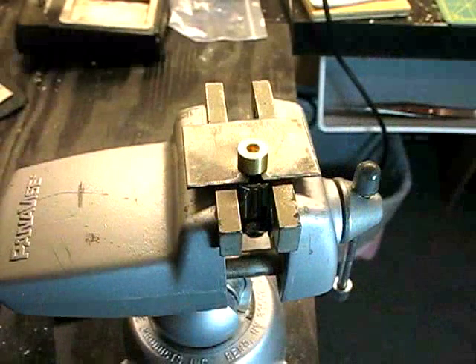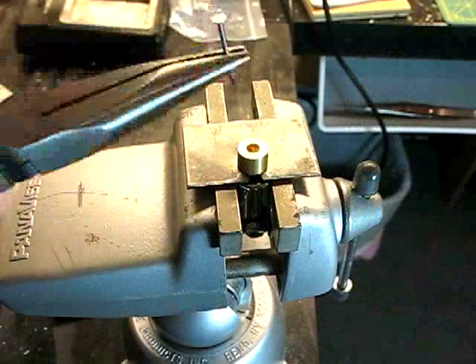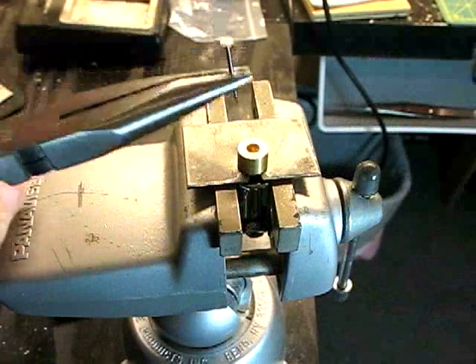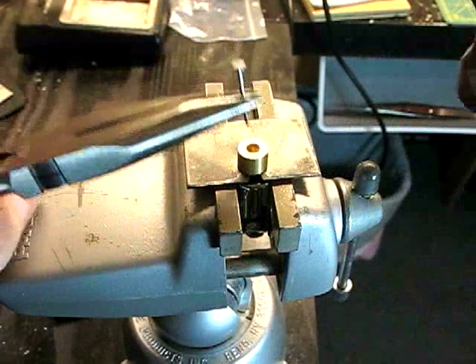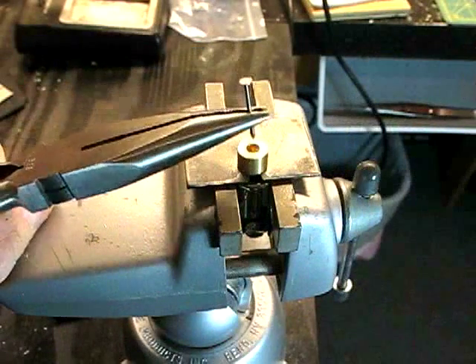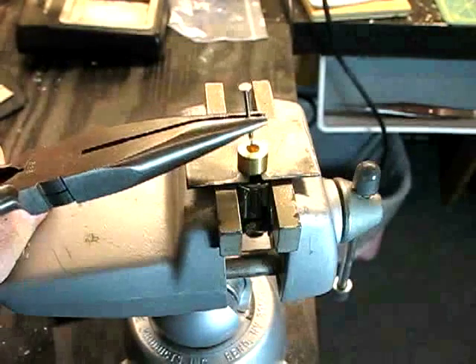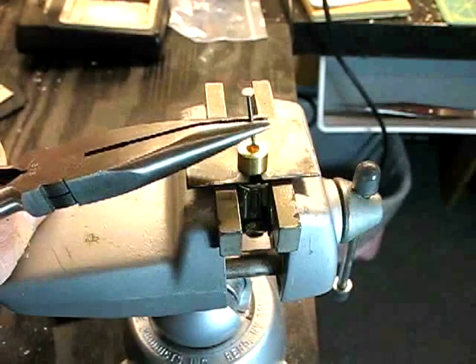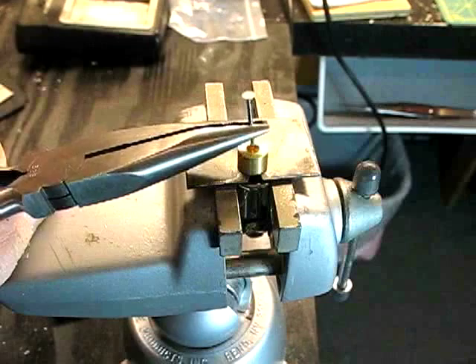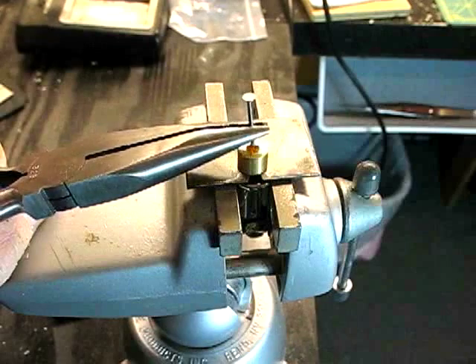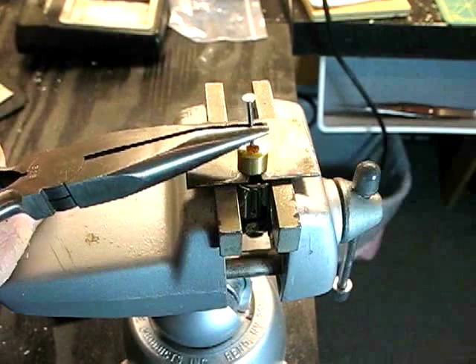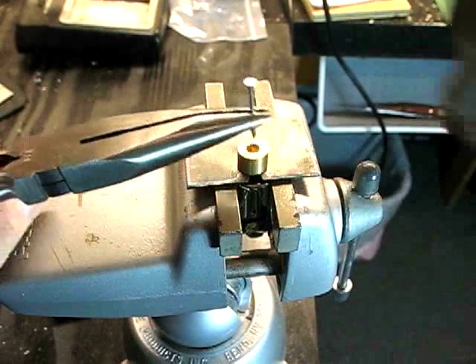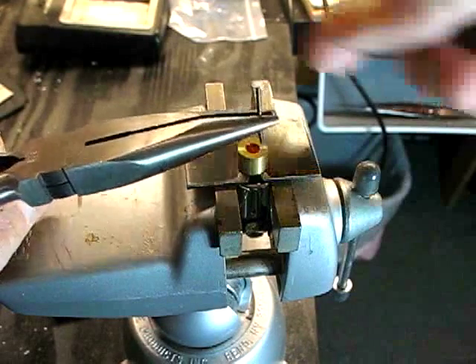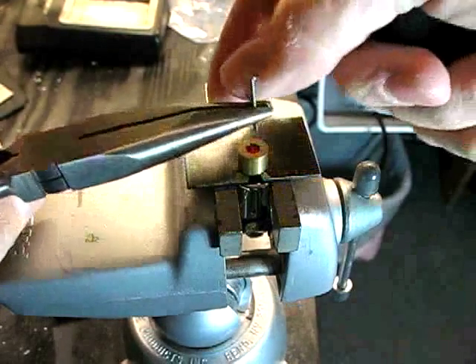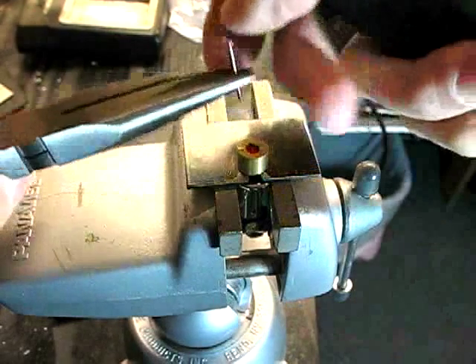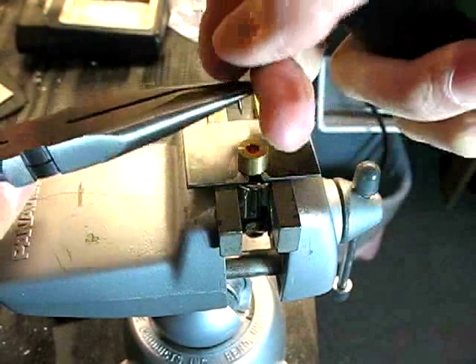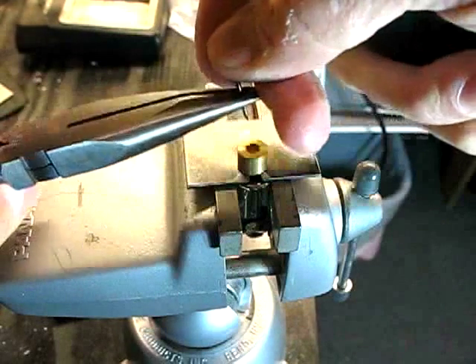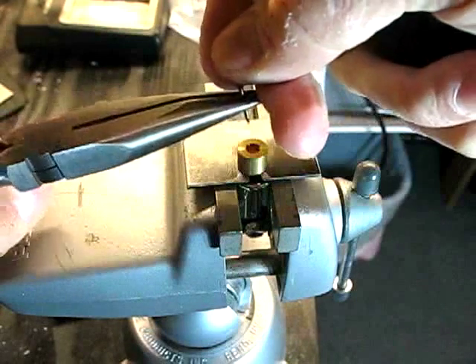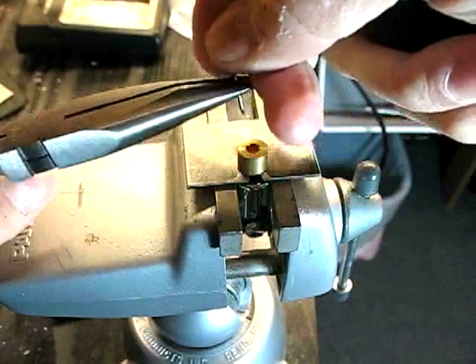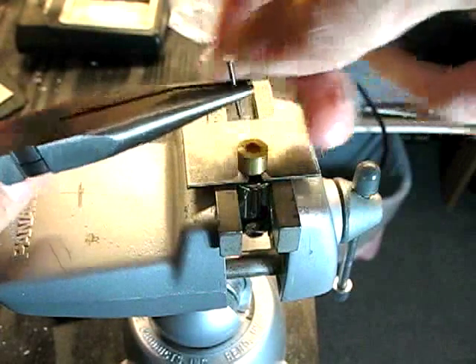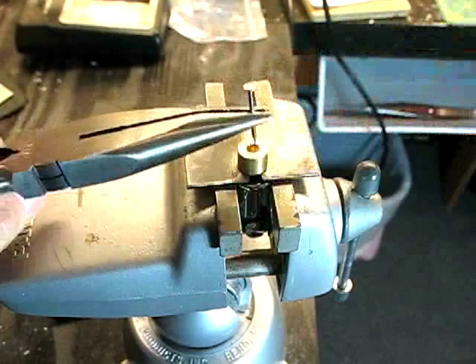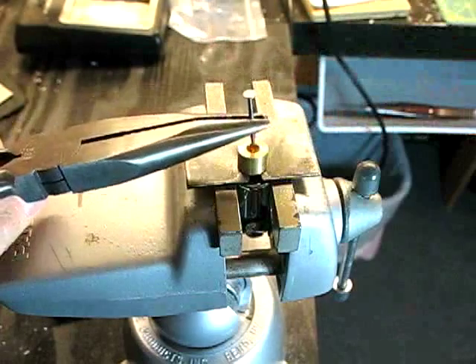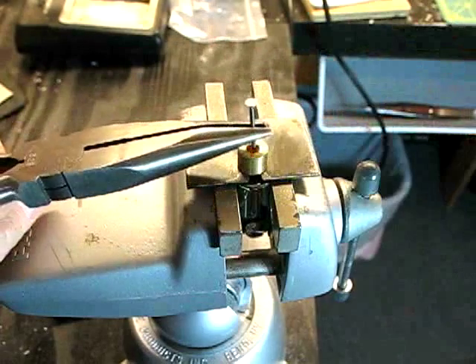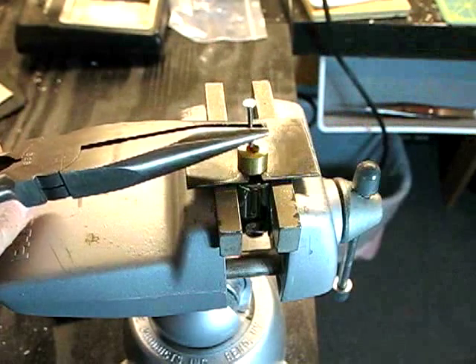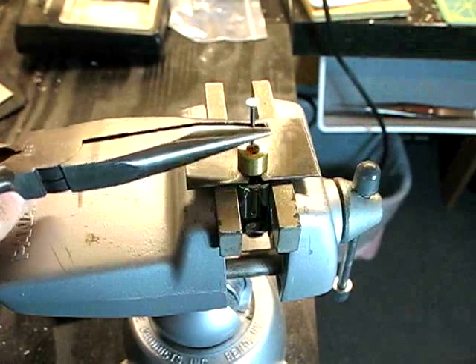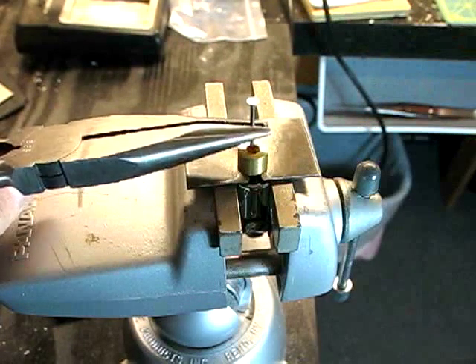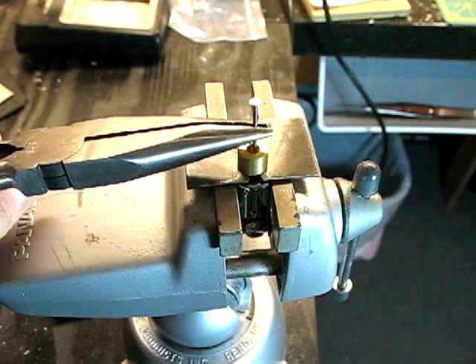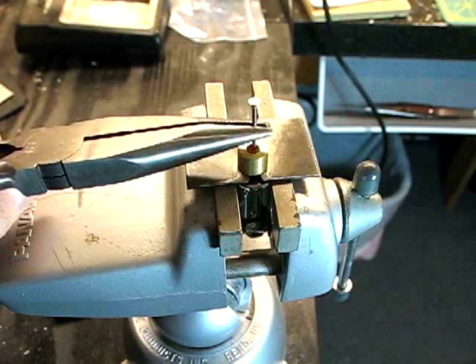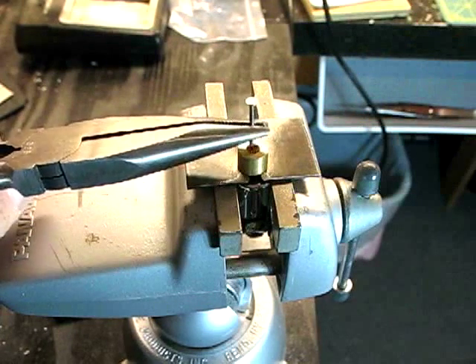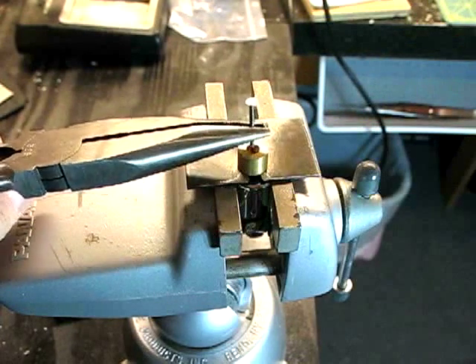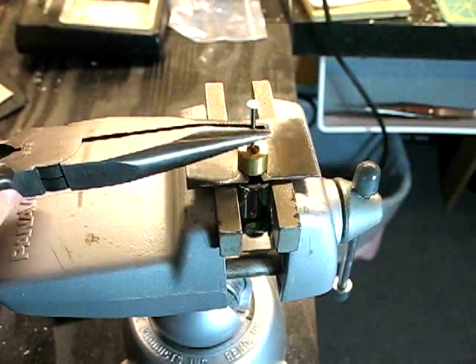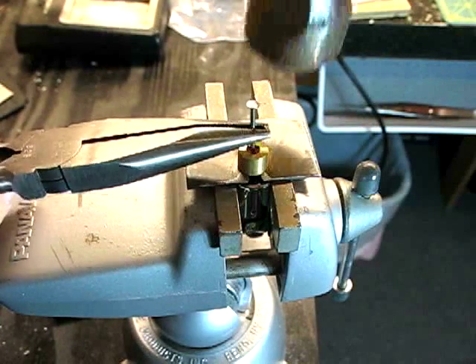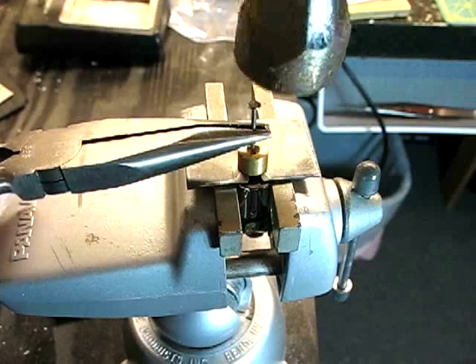So the idea is, with a pair of pliers, I'll hold the brad in place and position it so it's right on the shaft inside the flywheel, and then just gently tap until I drive out the motor.